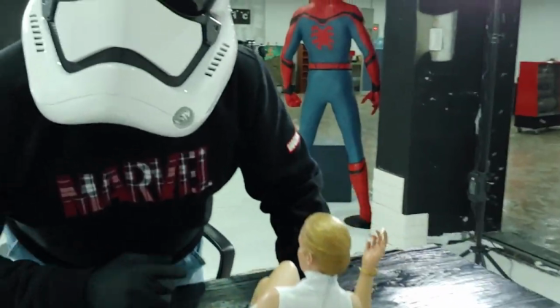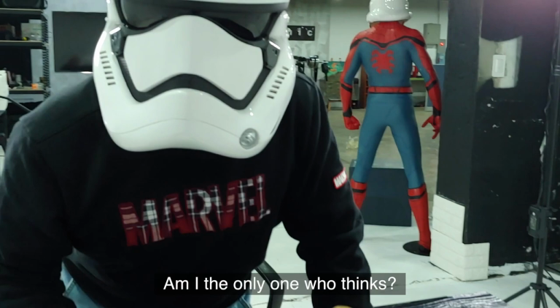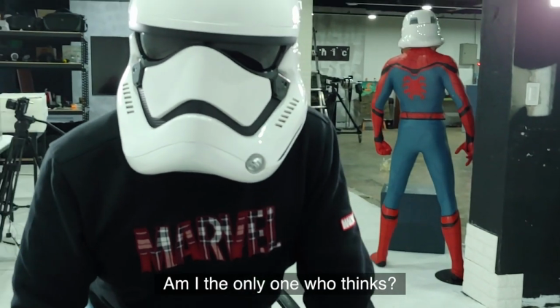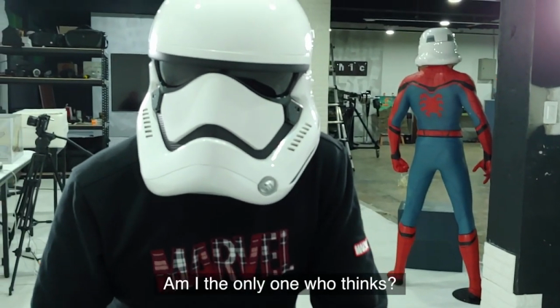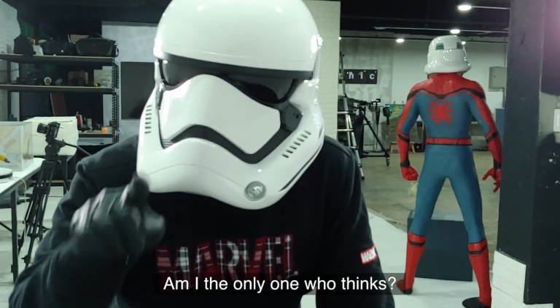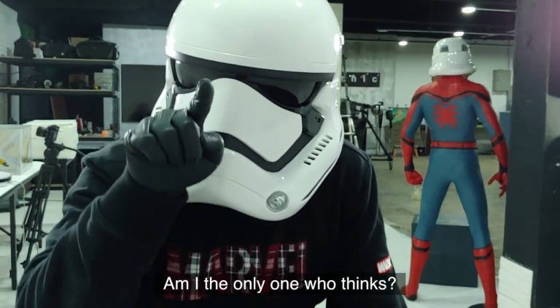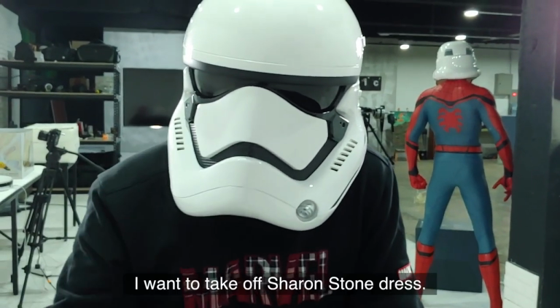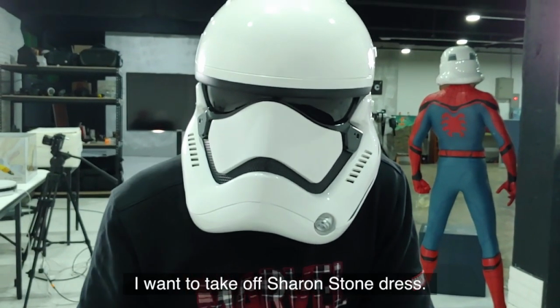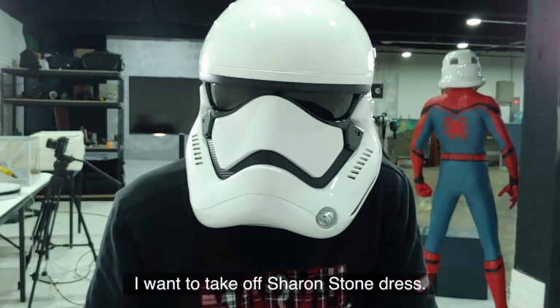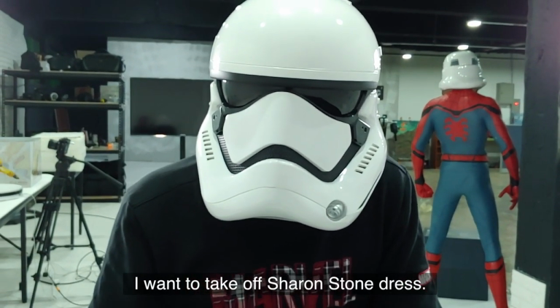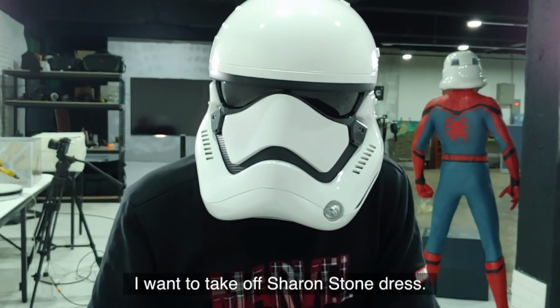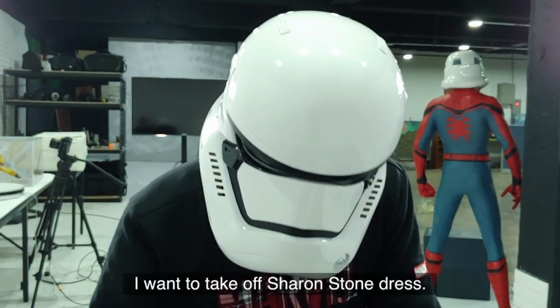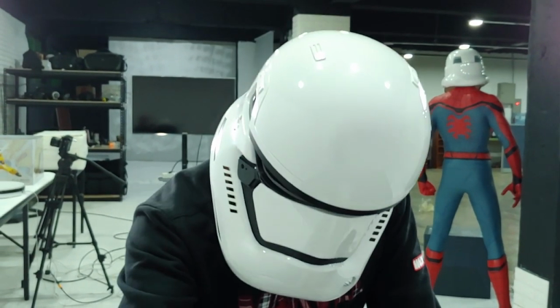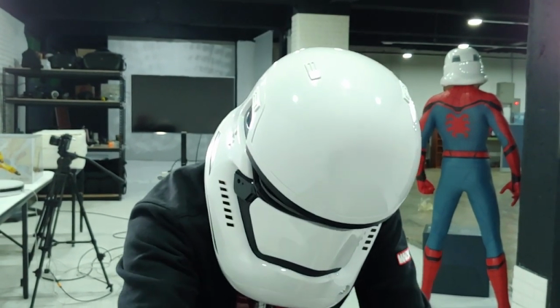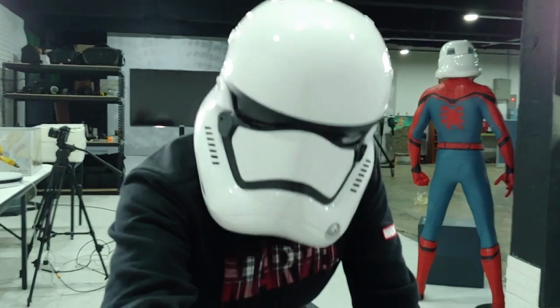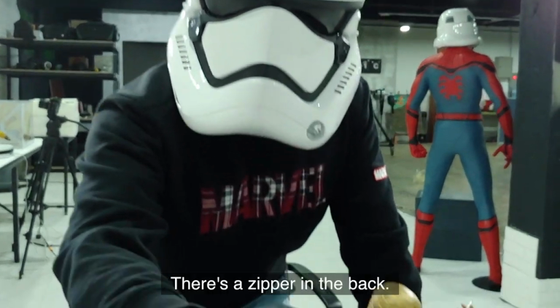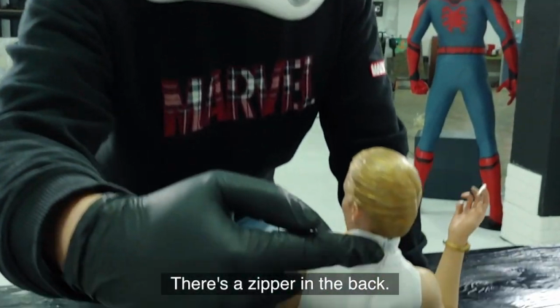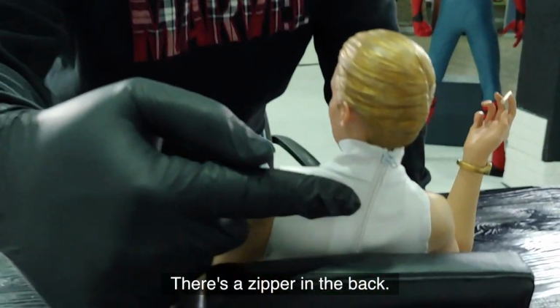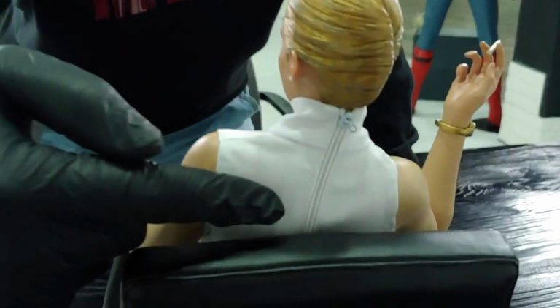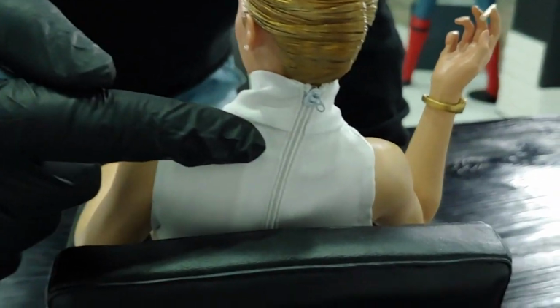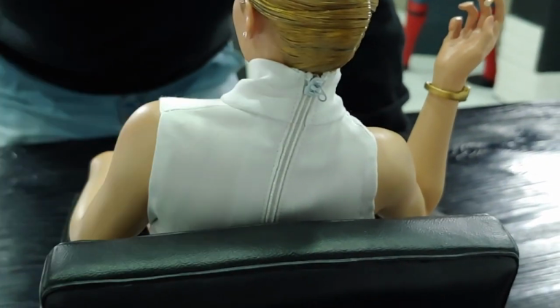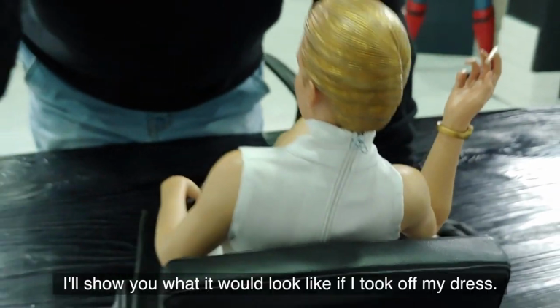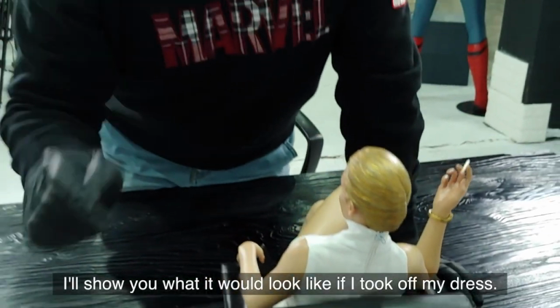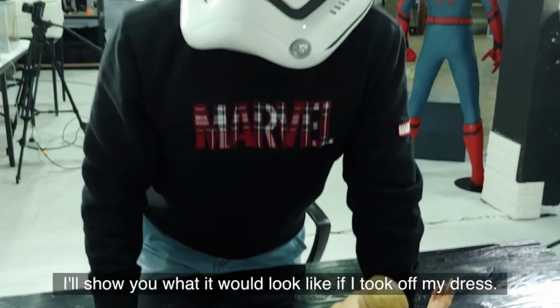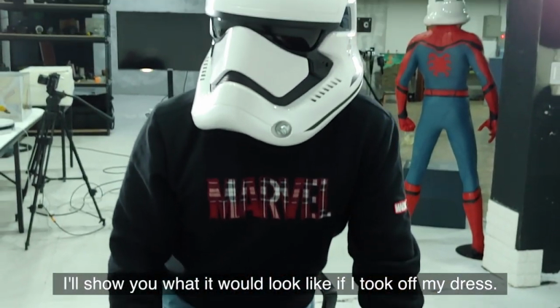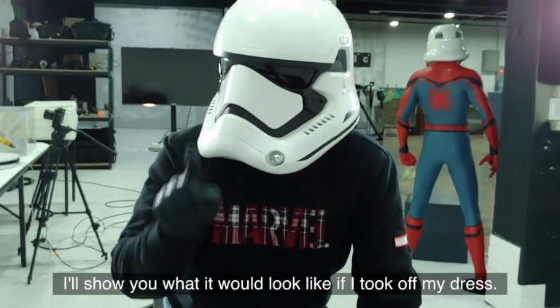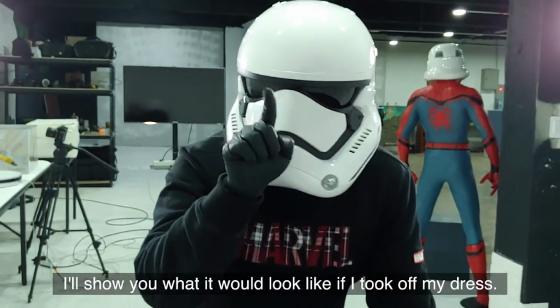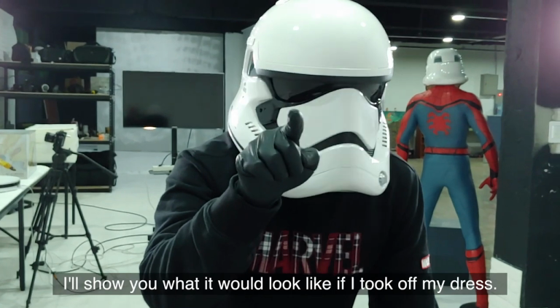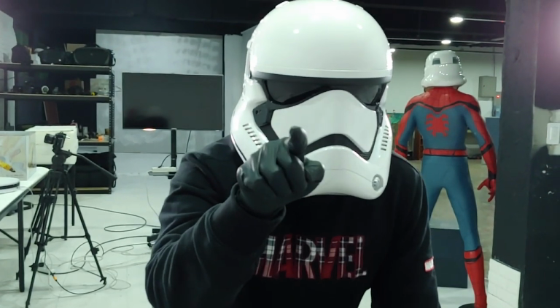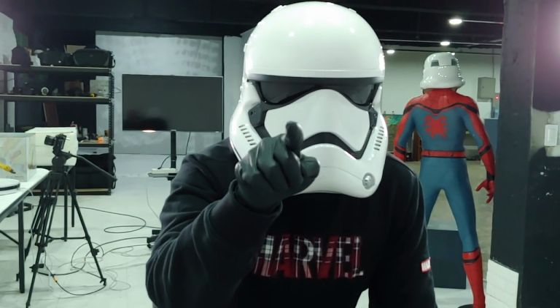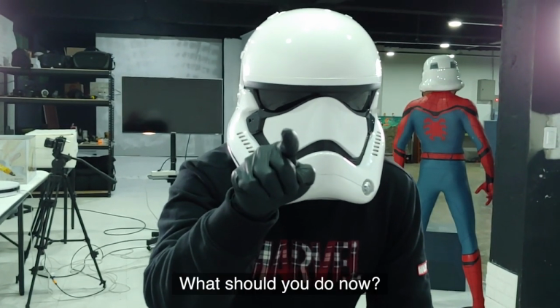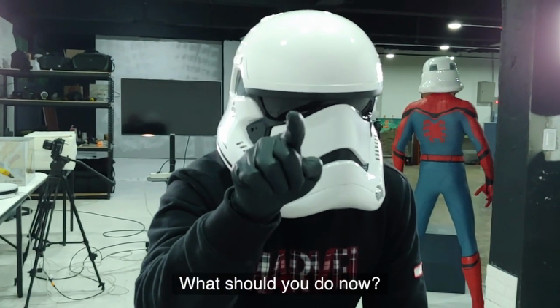Am I the only one who thinks I want to take off Sharon Stone's dress? There's a zipper in the back. I'll show you what it would look like if I took off the dress. What should you do now?